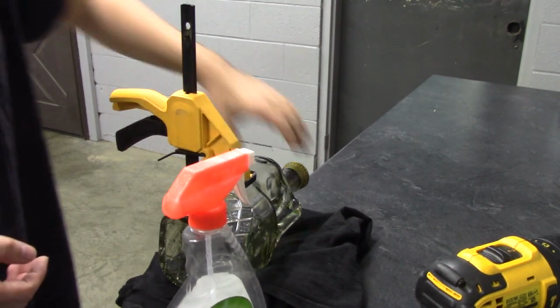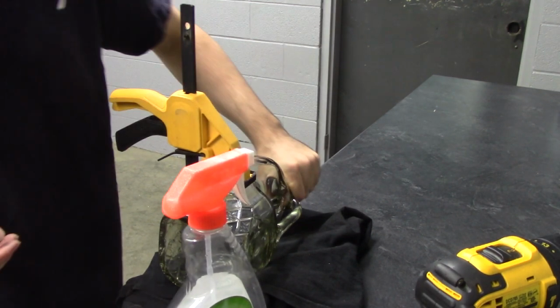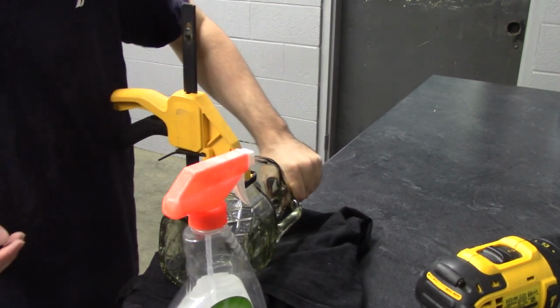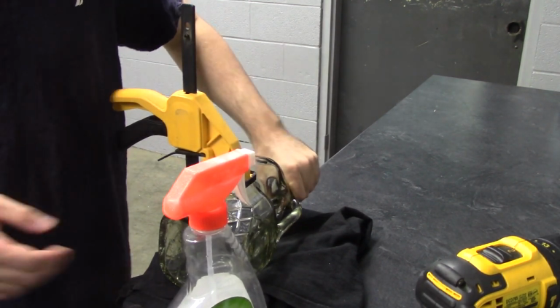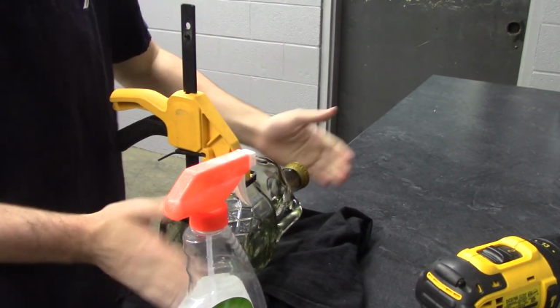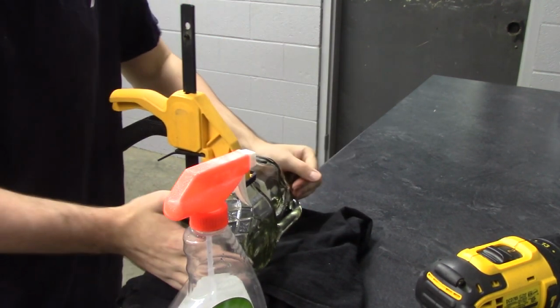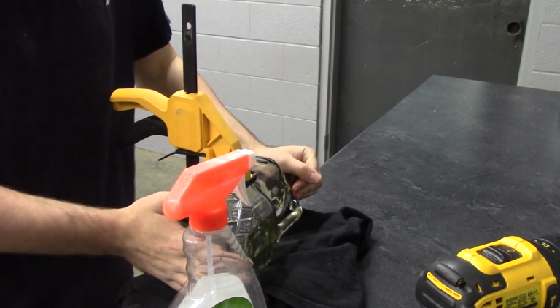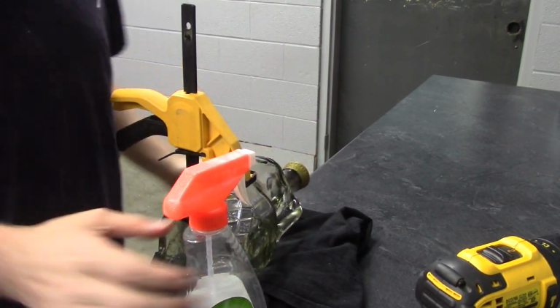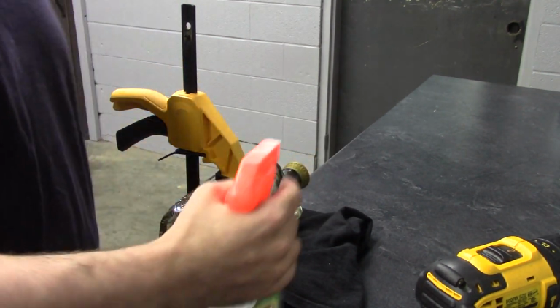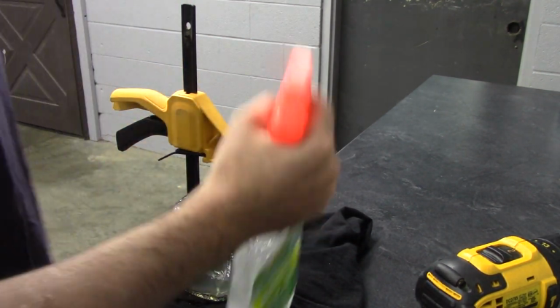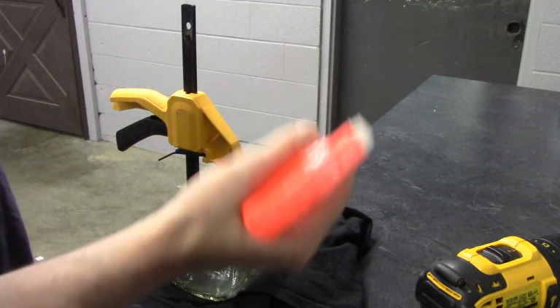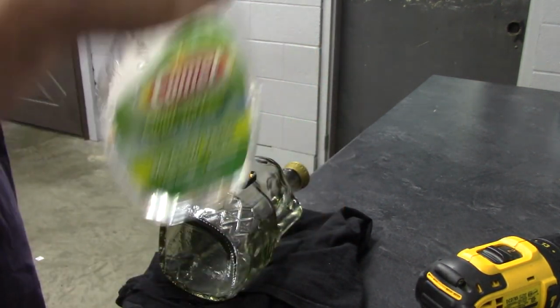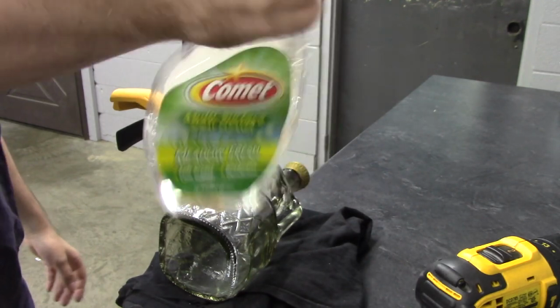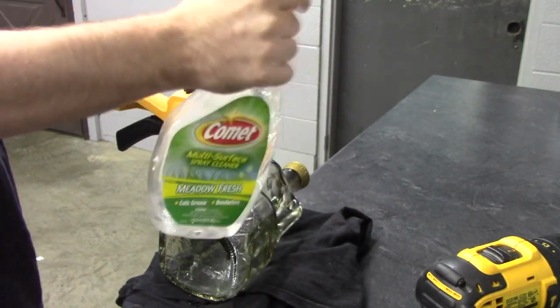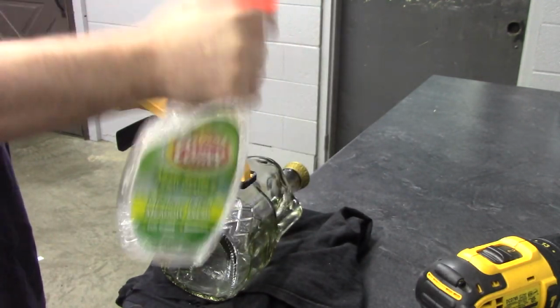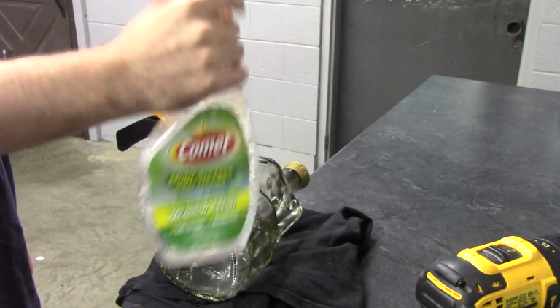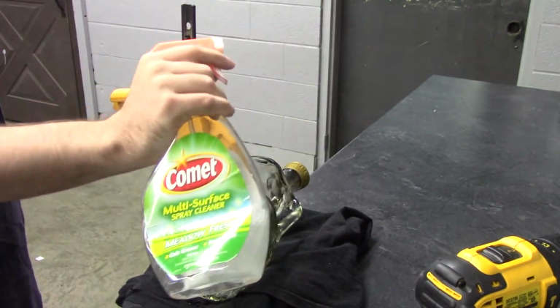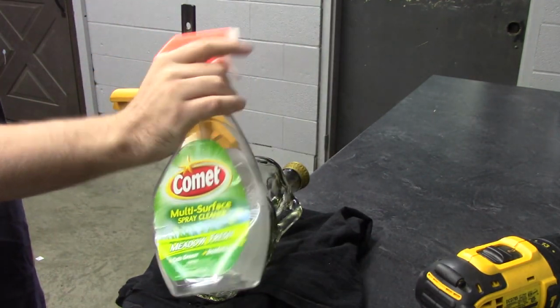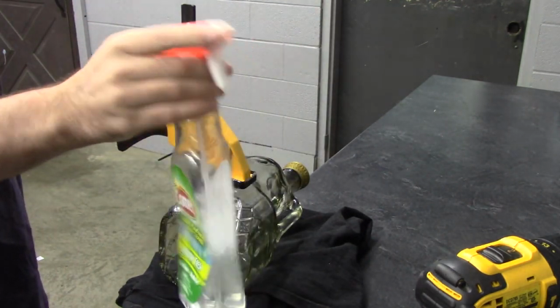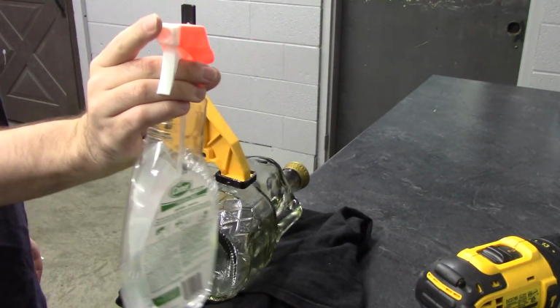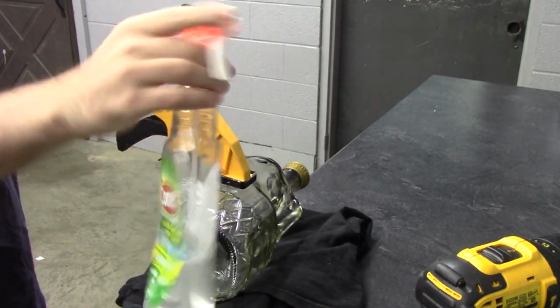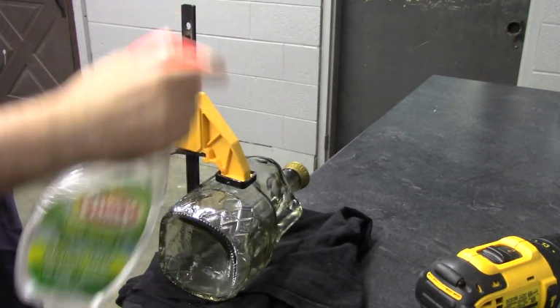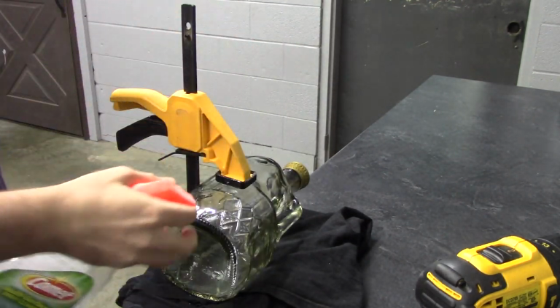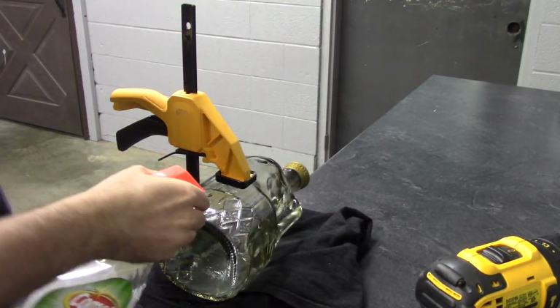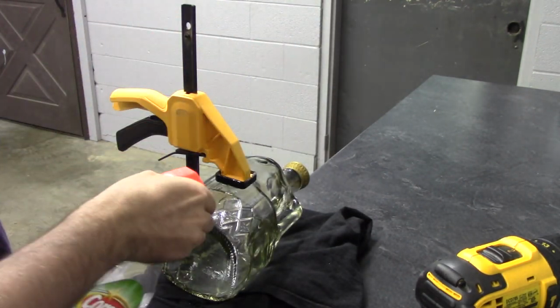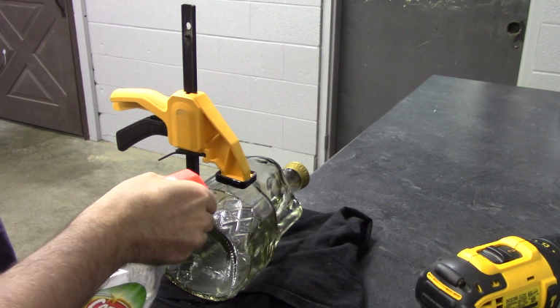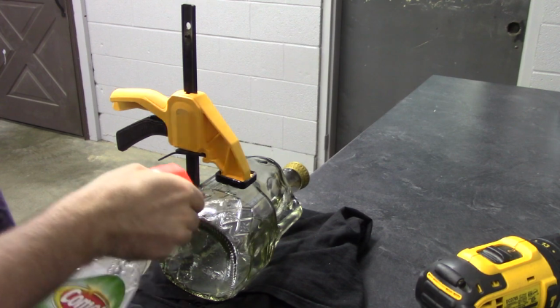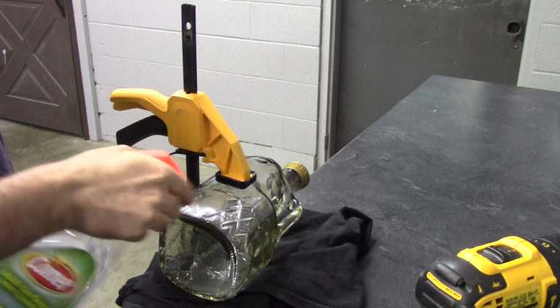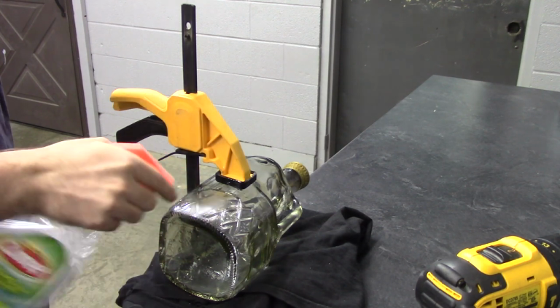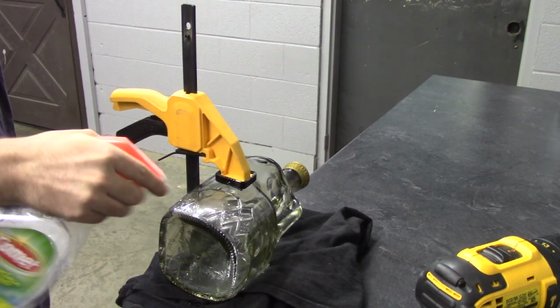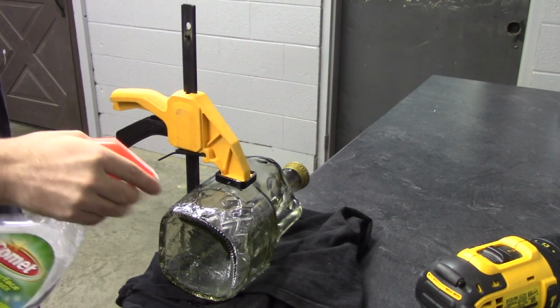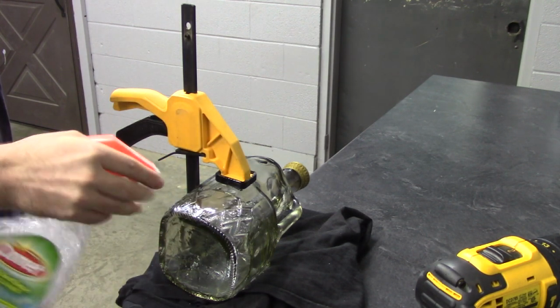And if you don't have a drill bit, I would suggest picking up an L-Stem kit on Amazon. I'll leave a link in the description. The kit comes with an L-Stem, a drill bit, a bowl, and a grommet, so it makes your life super easy.